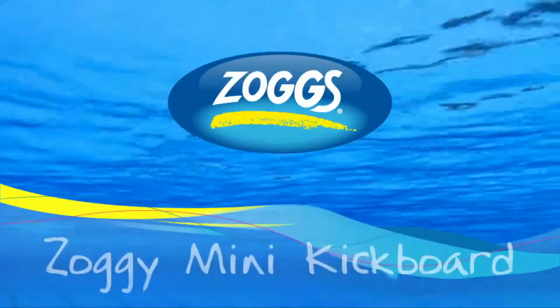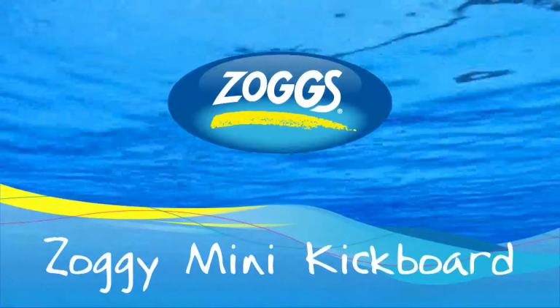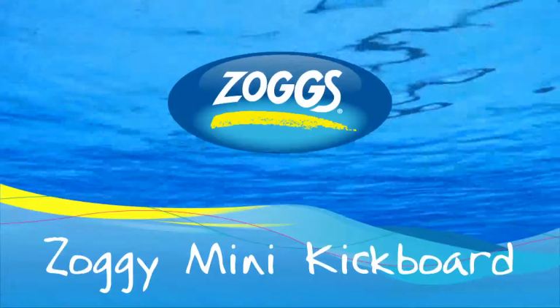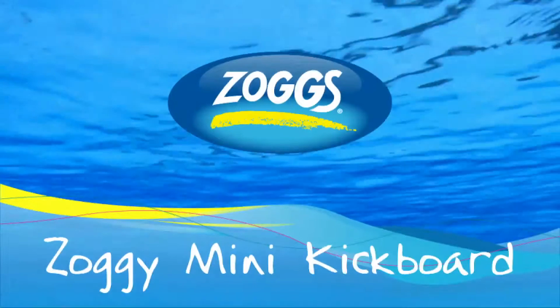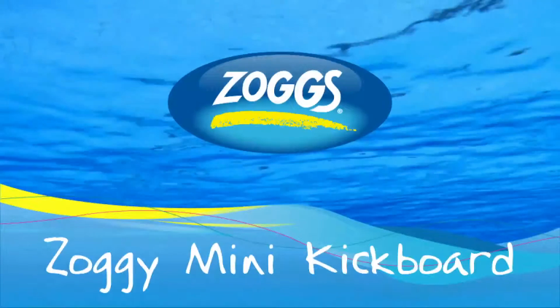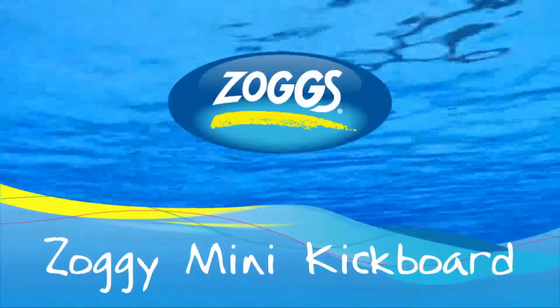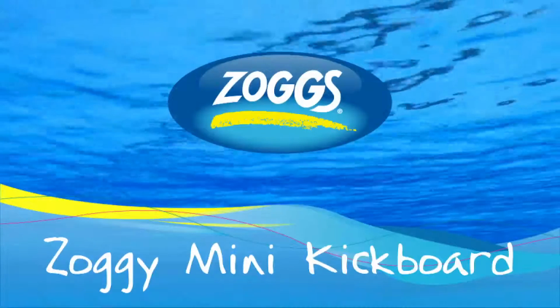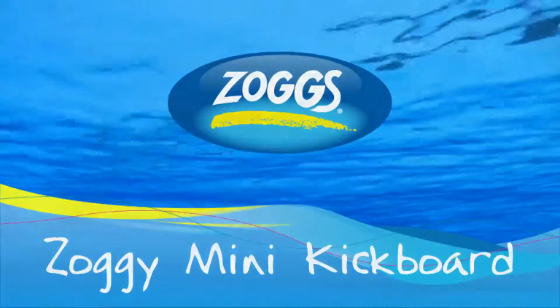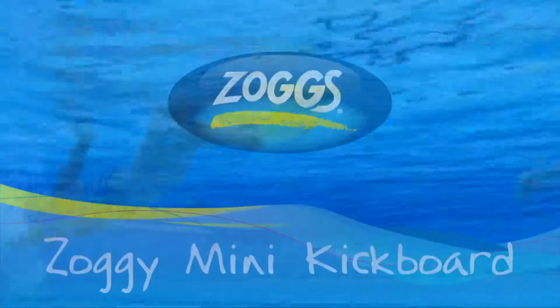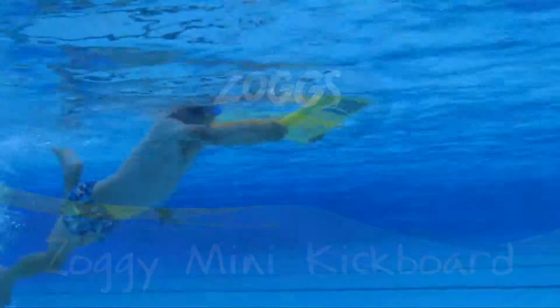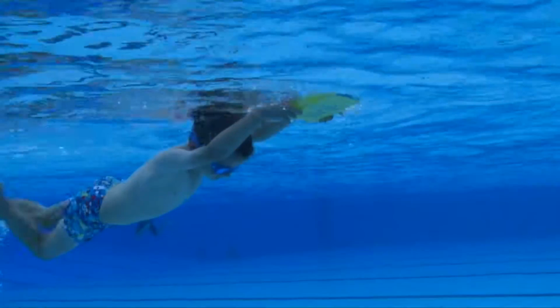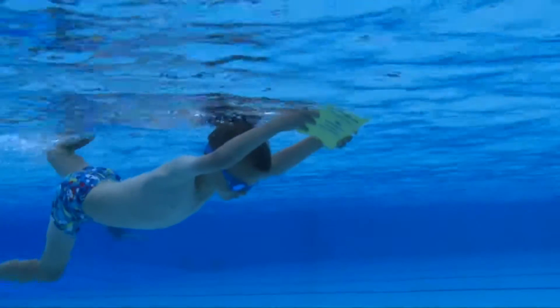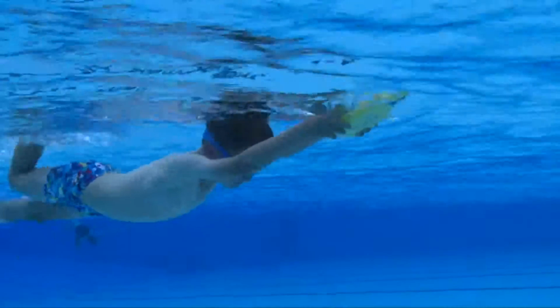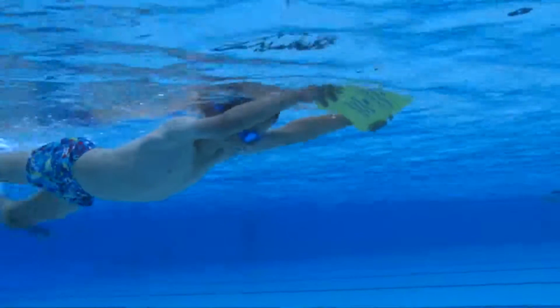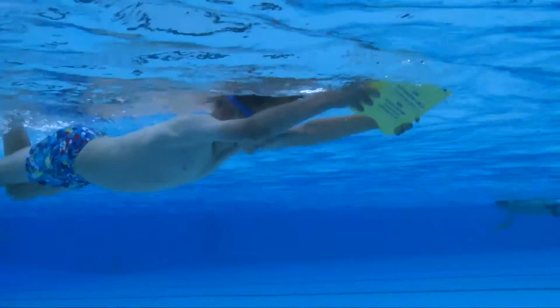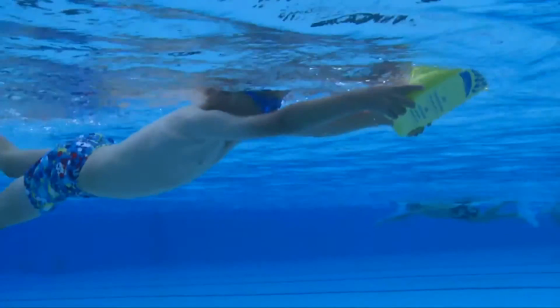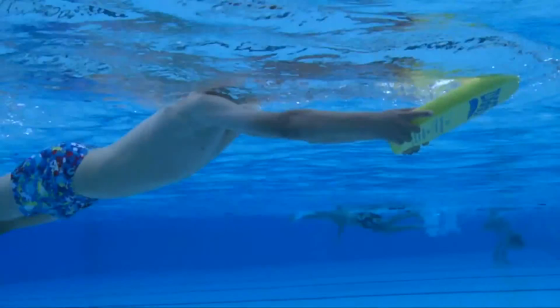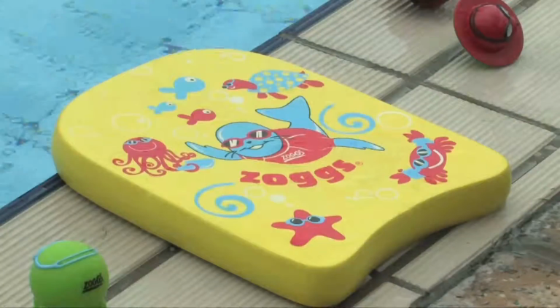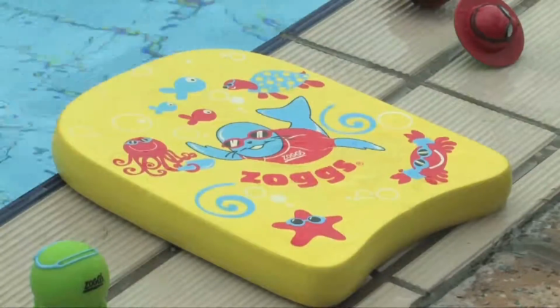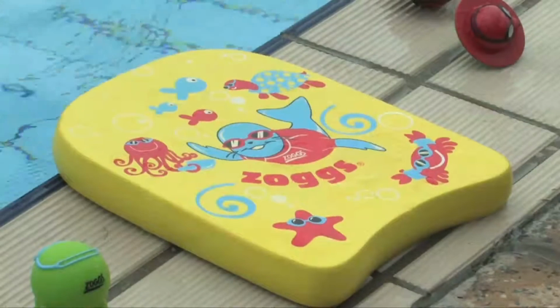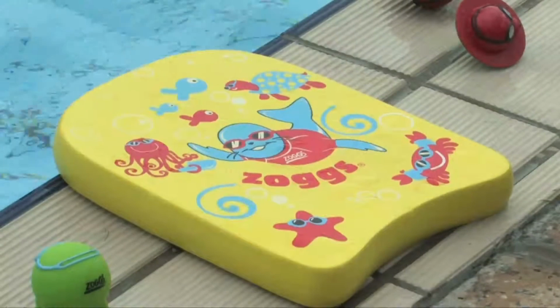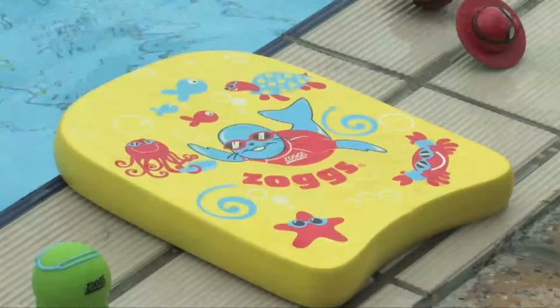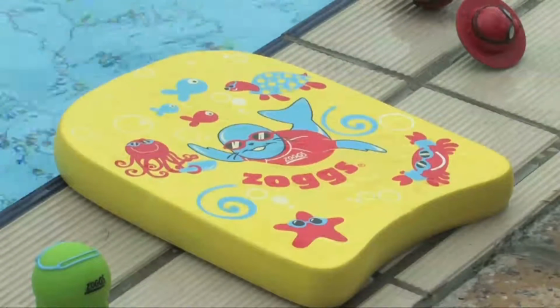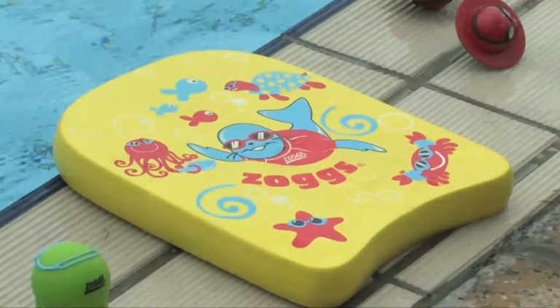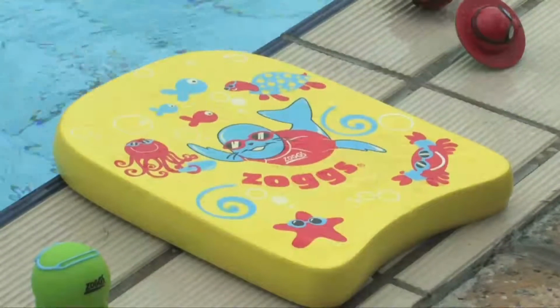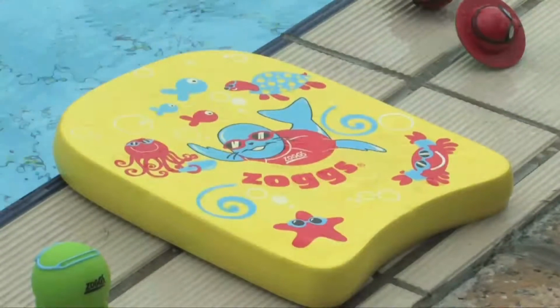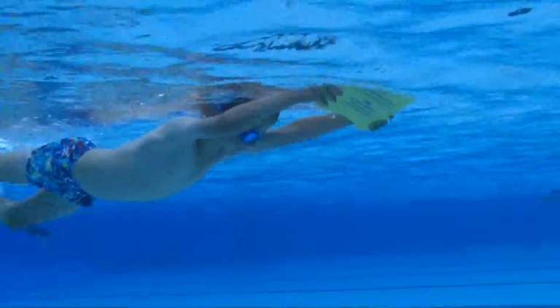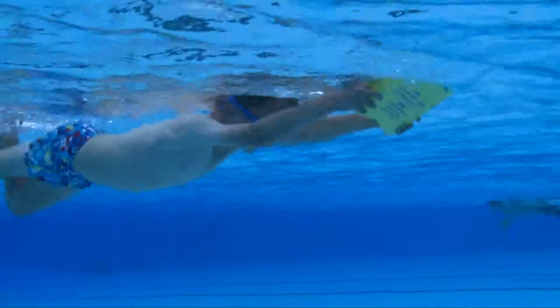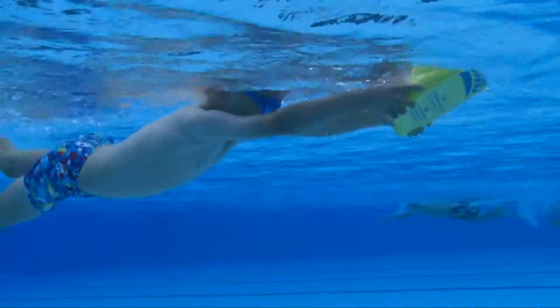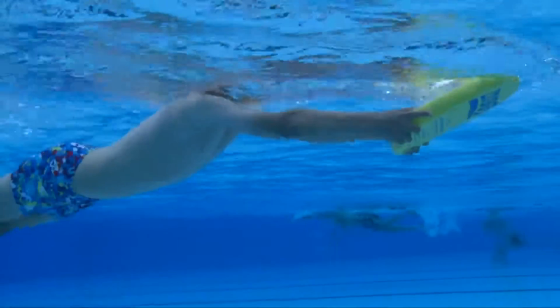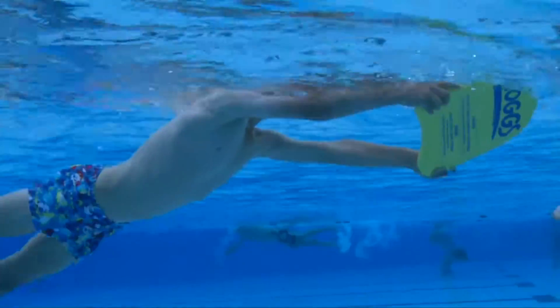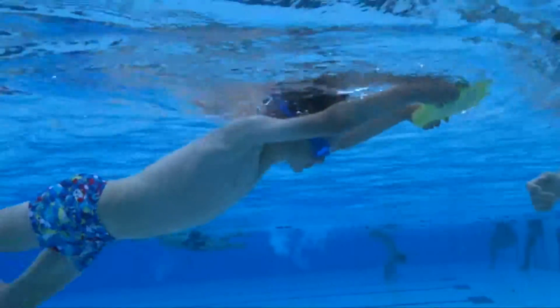Zoggy Mini Kickboard. Durable and high density EVA construction. Bright yellow for high visibility with fun Zoggy print. Ideal for swimming lessons and pool fun.